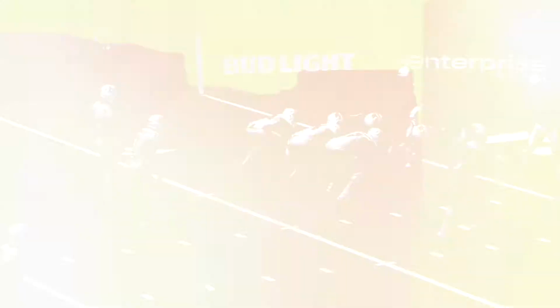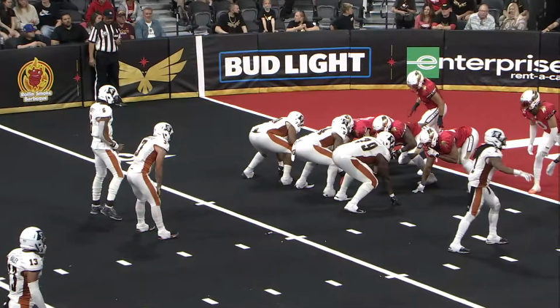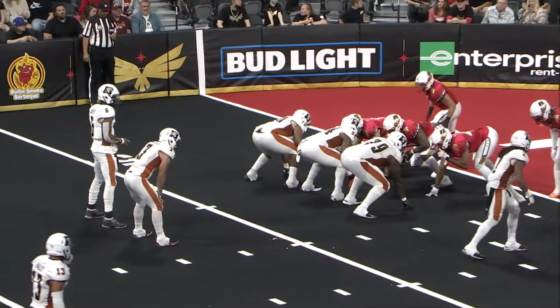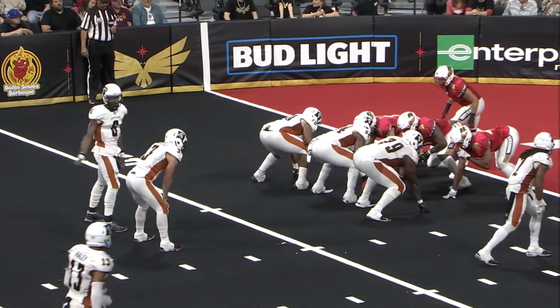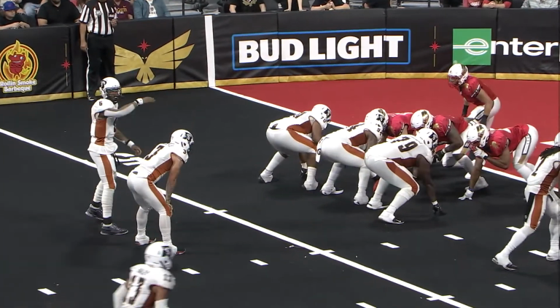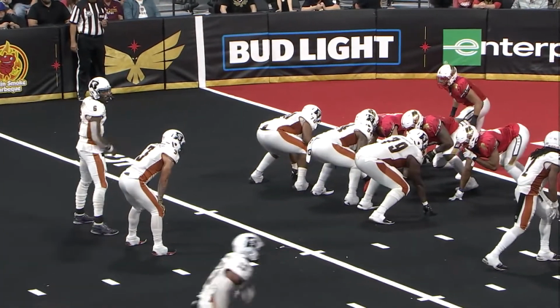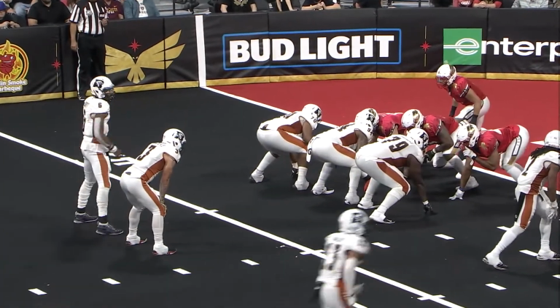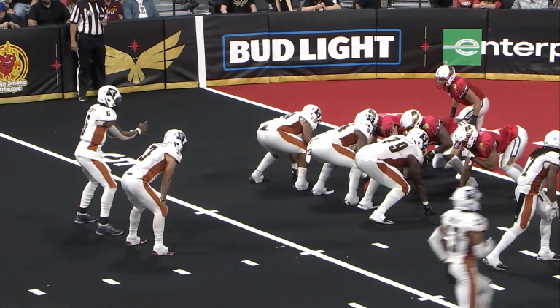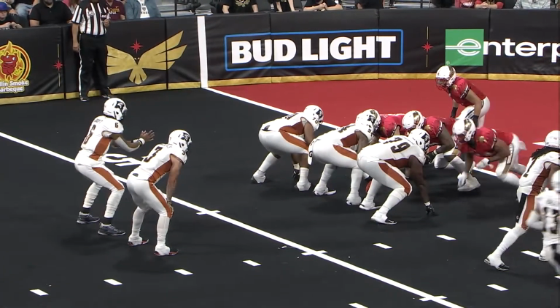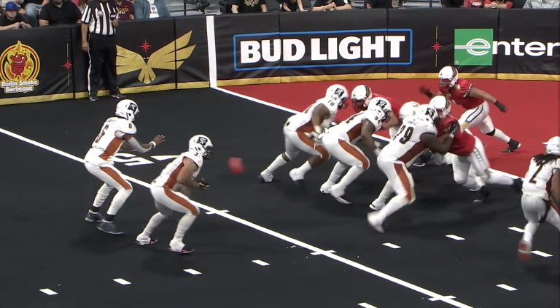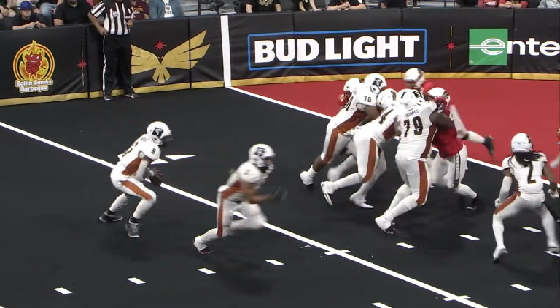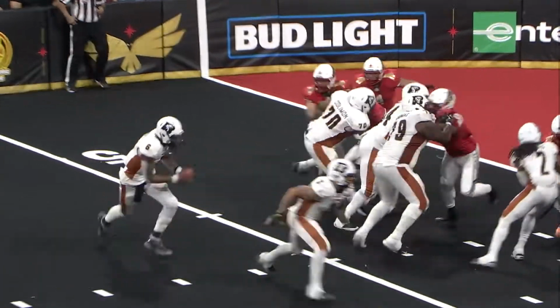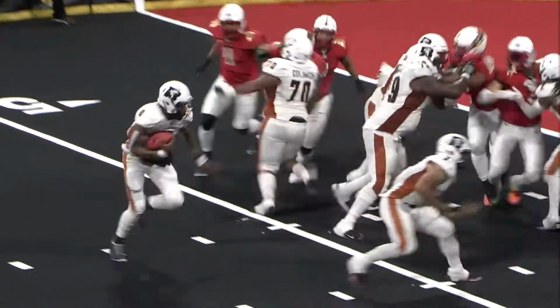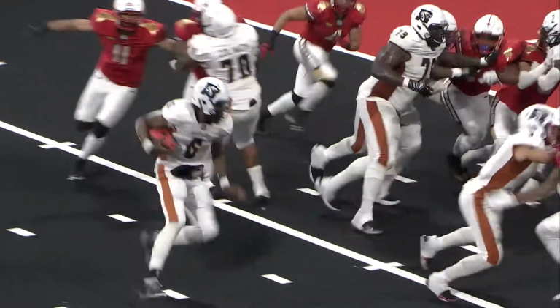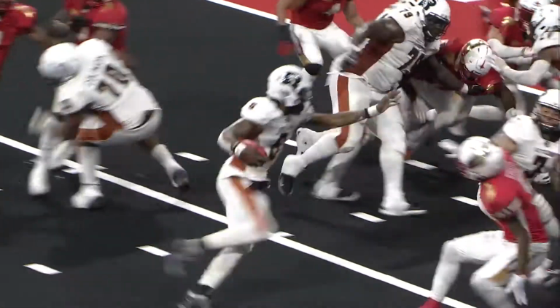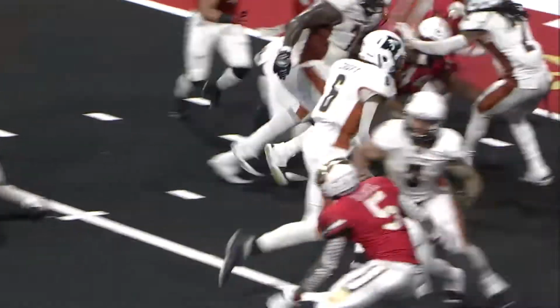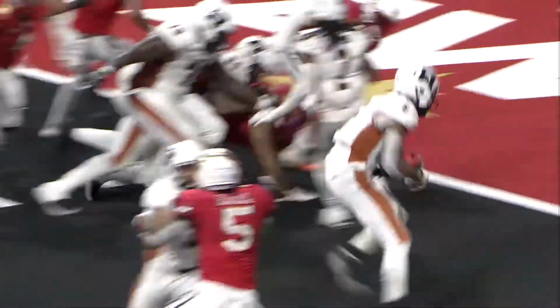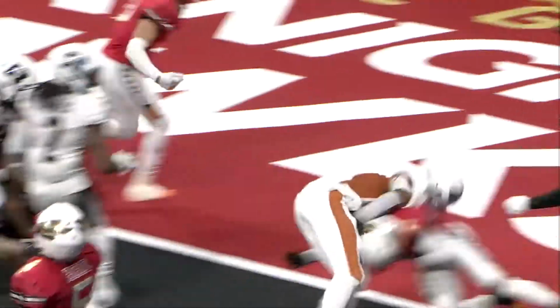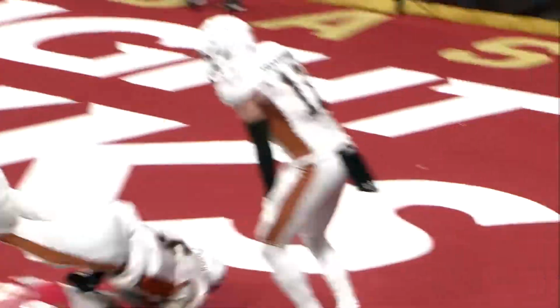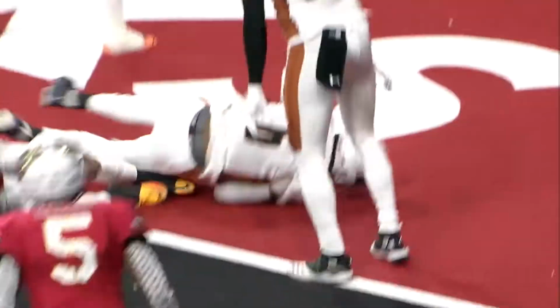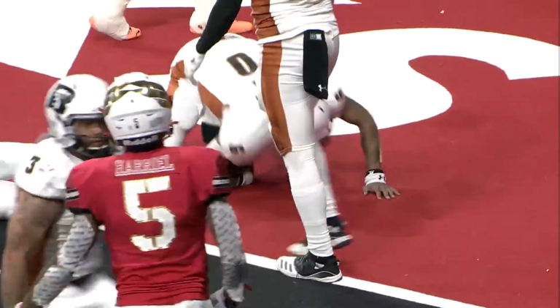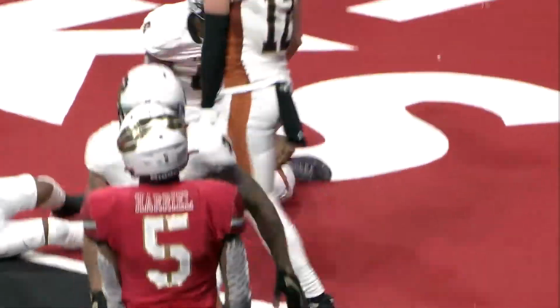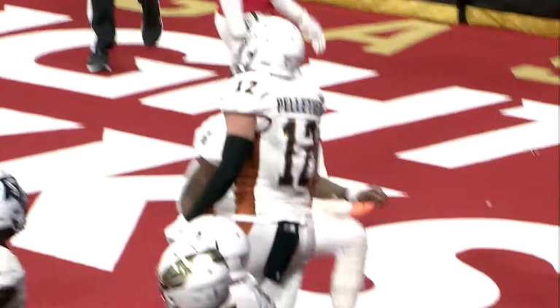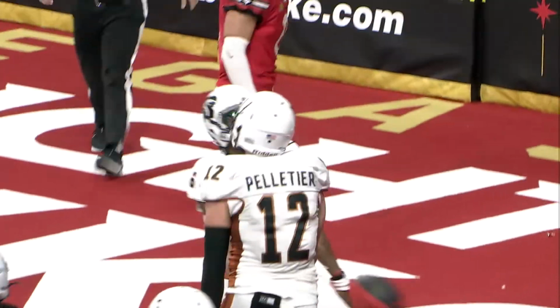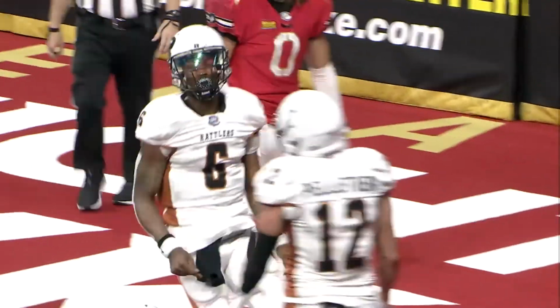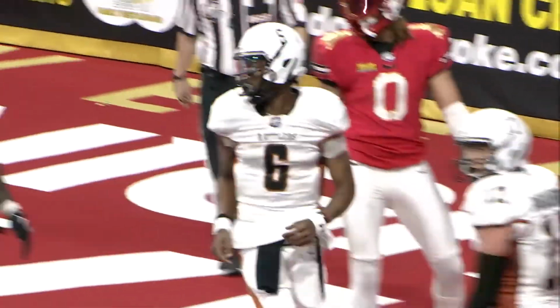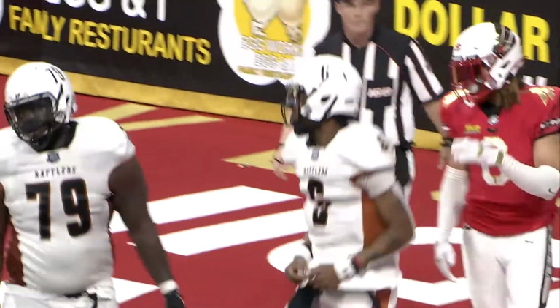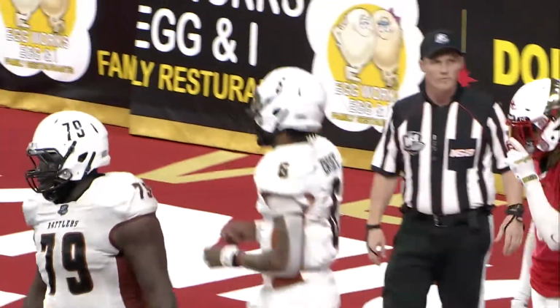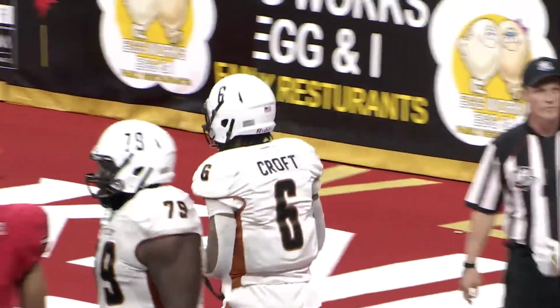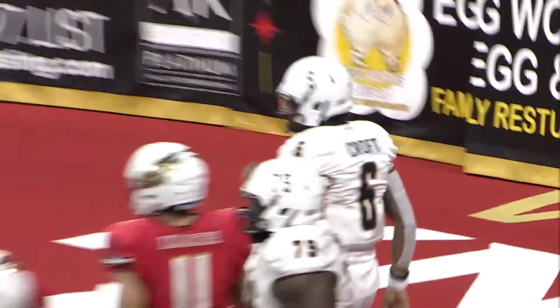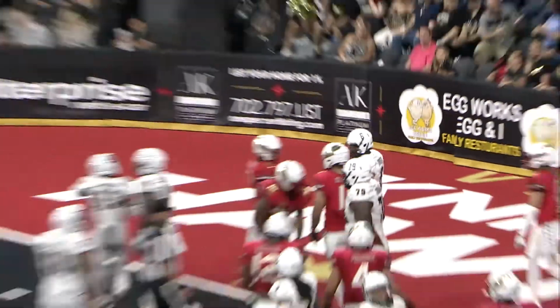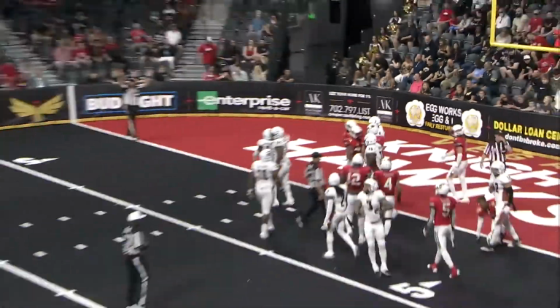Brooks back in as the running back on the hip of Croft in the shotgun. Option design run to the five. Croft keeps it himself, lowers the shoulder, and is in. Touchdown, Arizona.